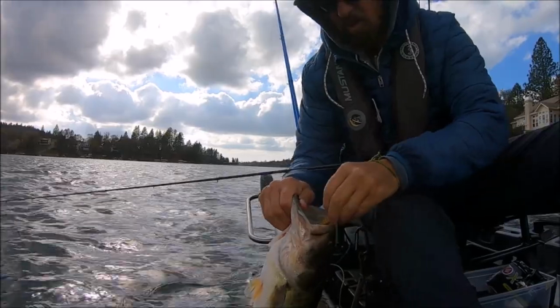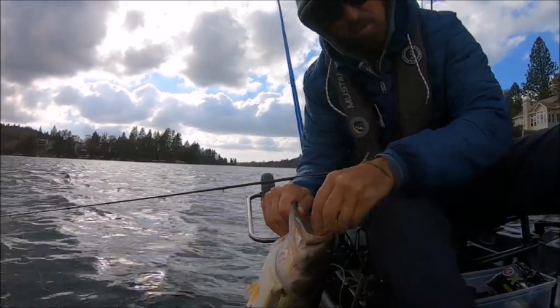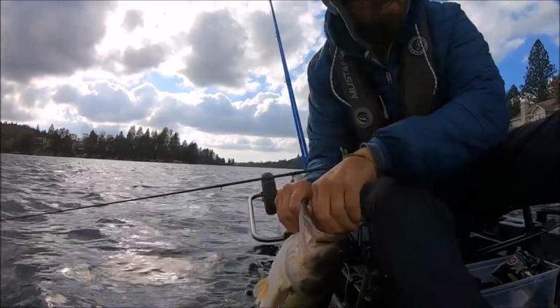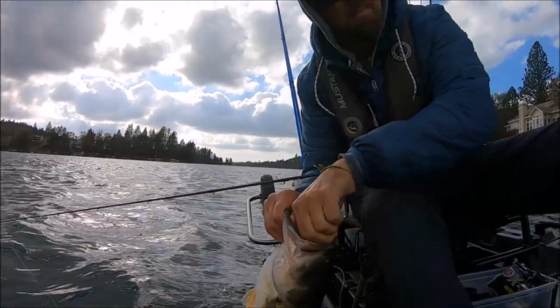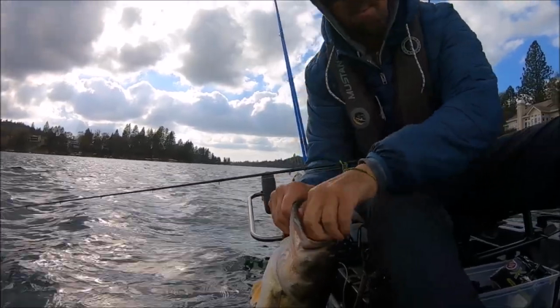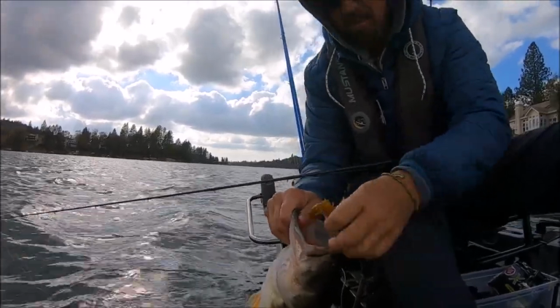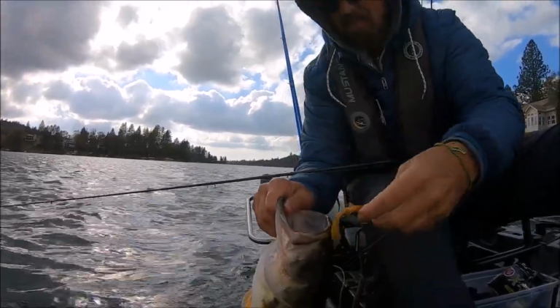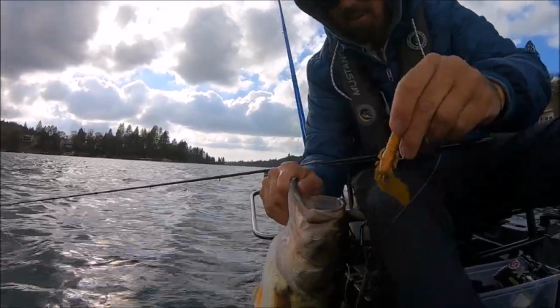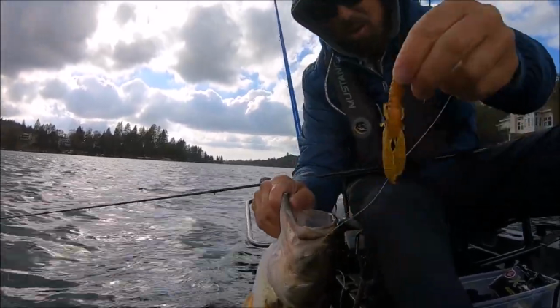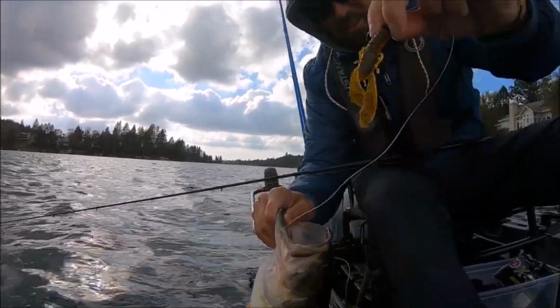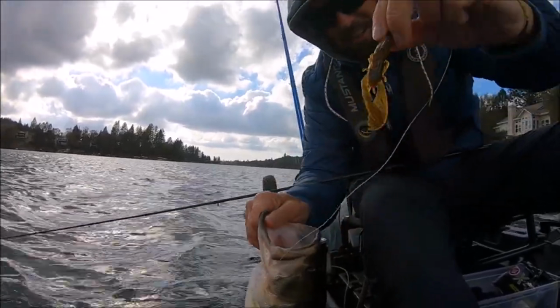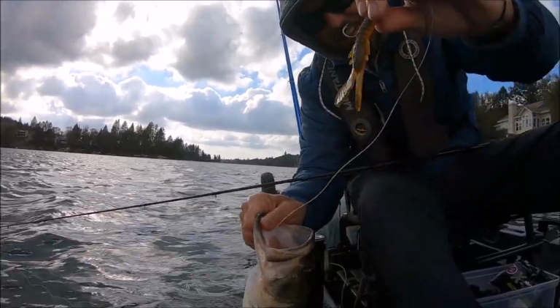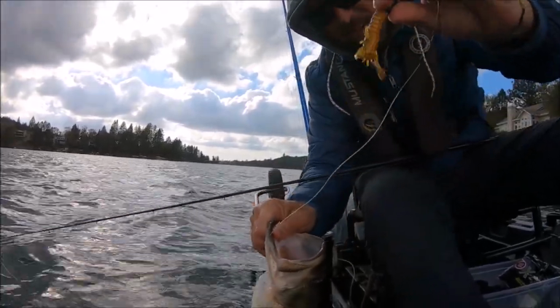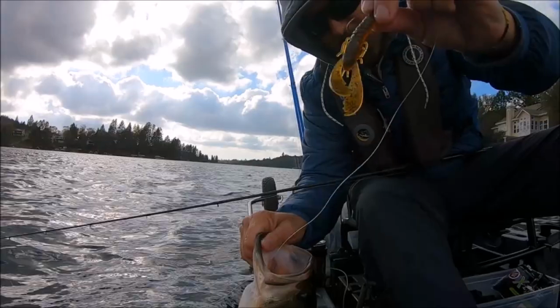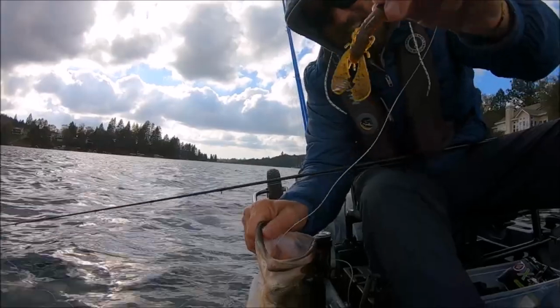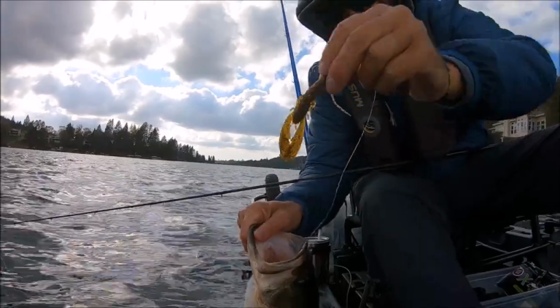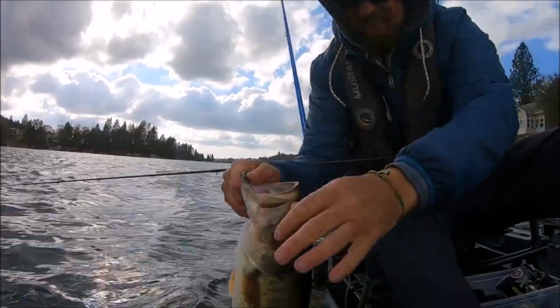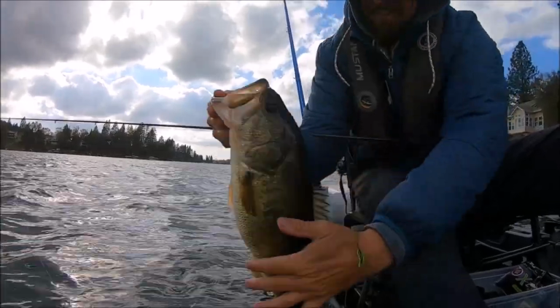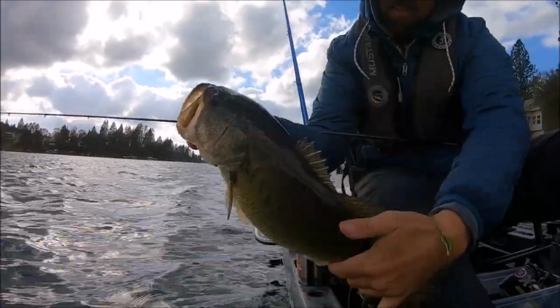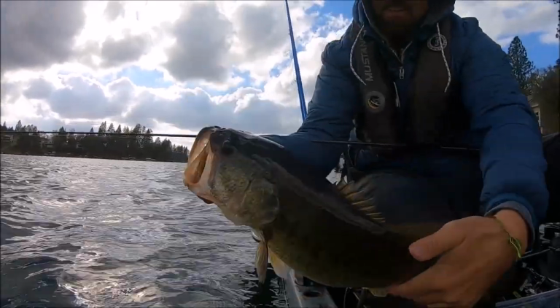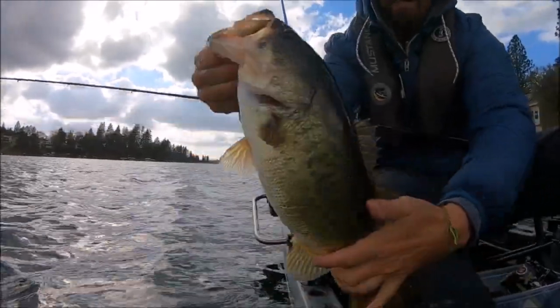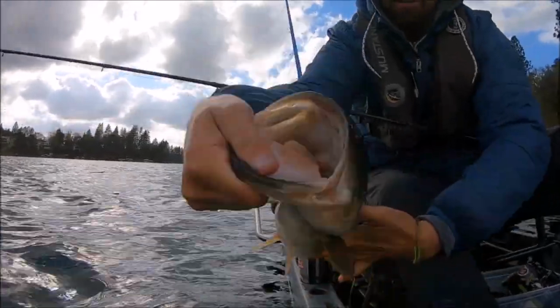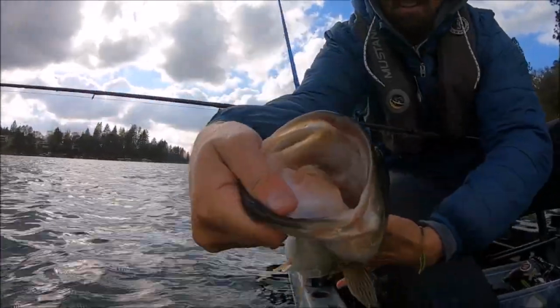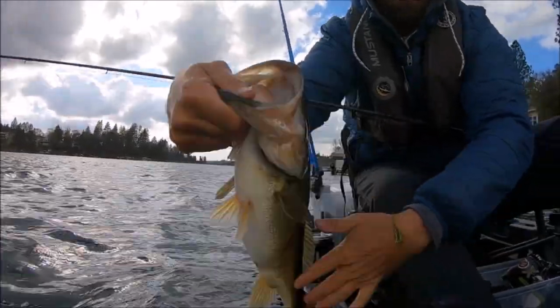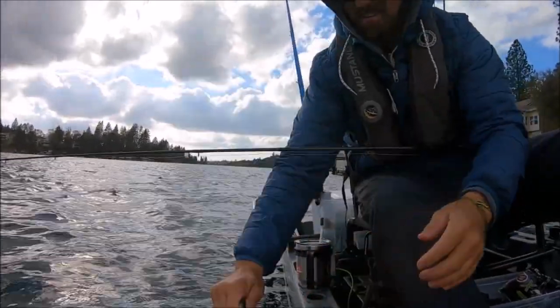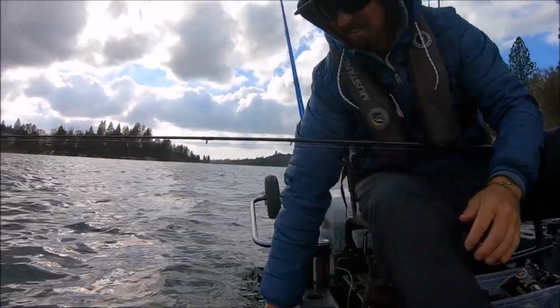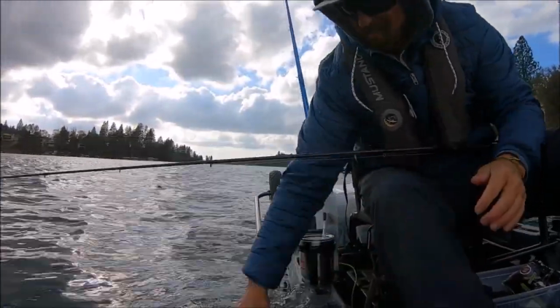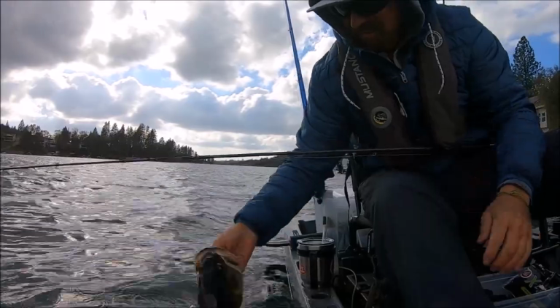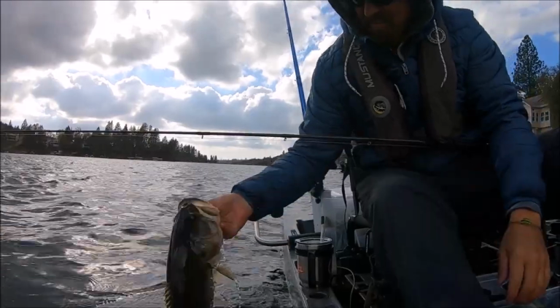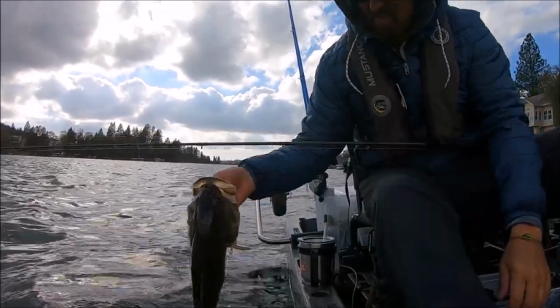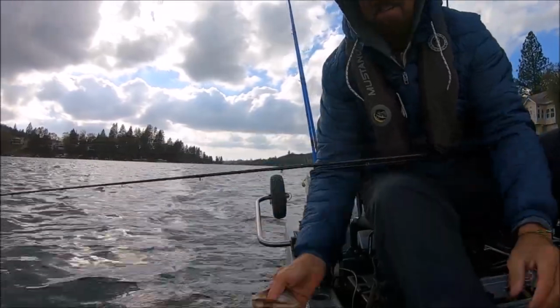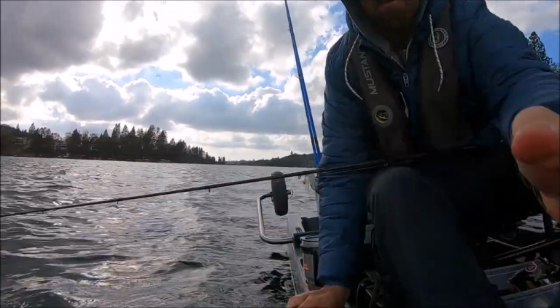Once you find them, that's all you need right there. That Muscle Back Finesse — look at that day. That is a good one.